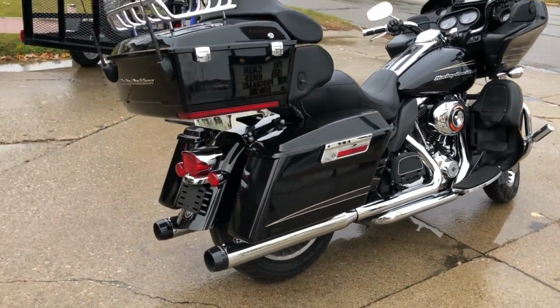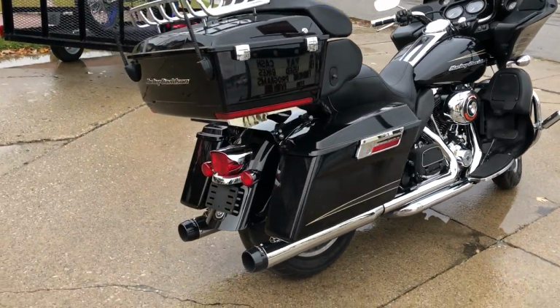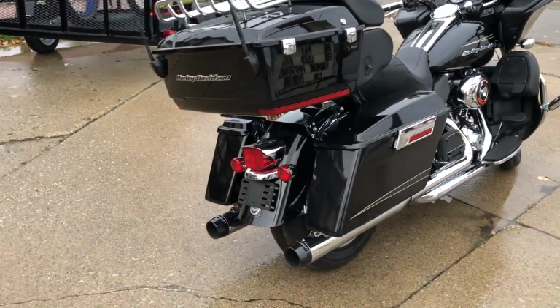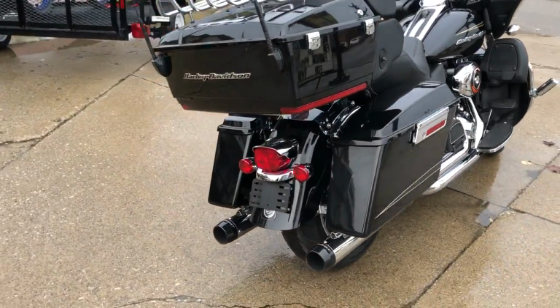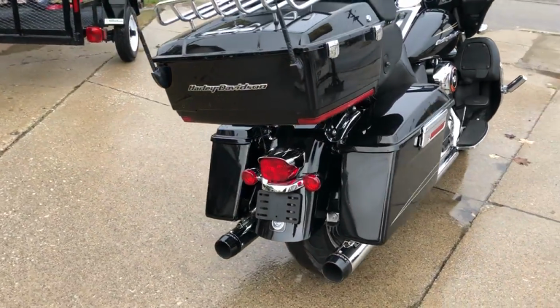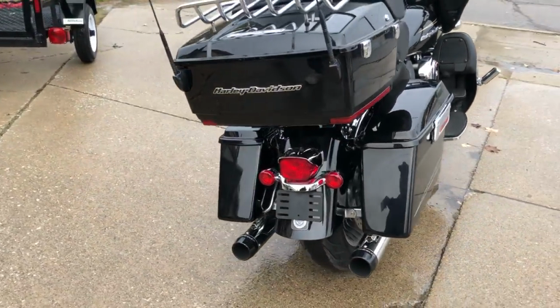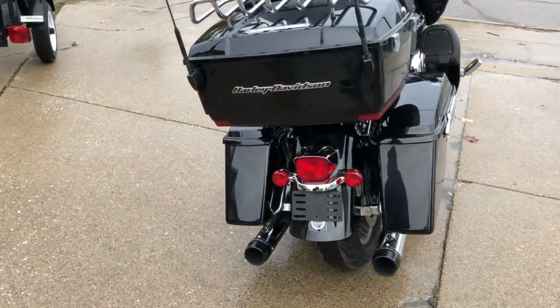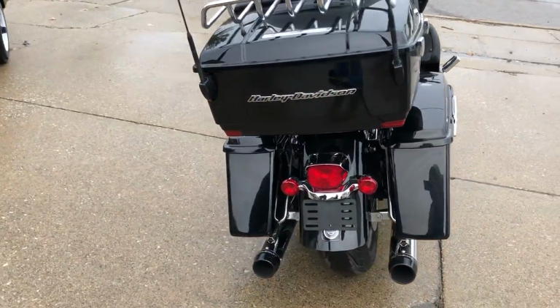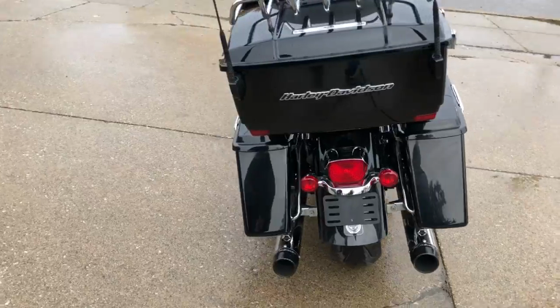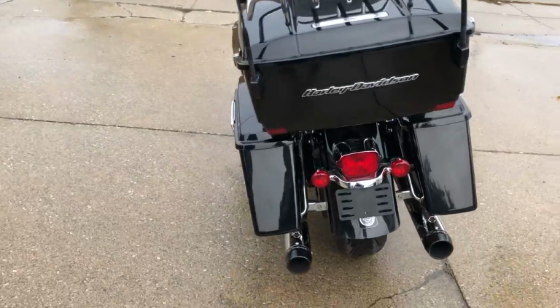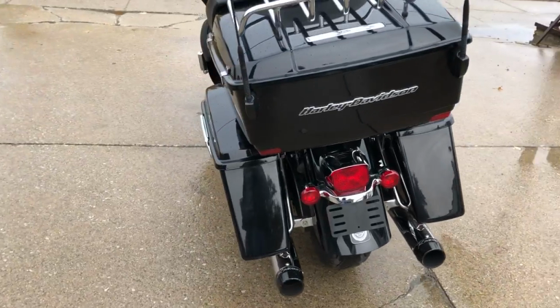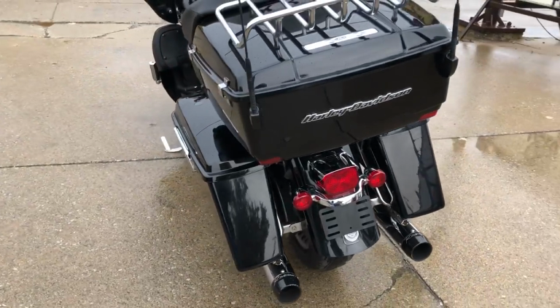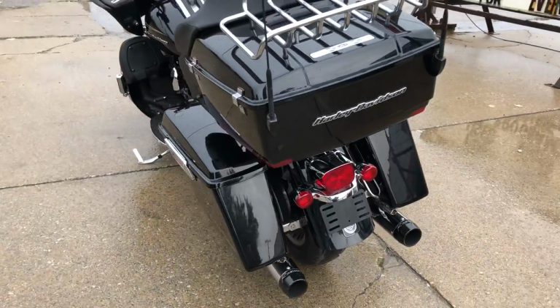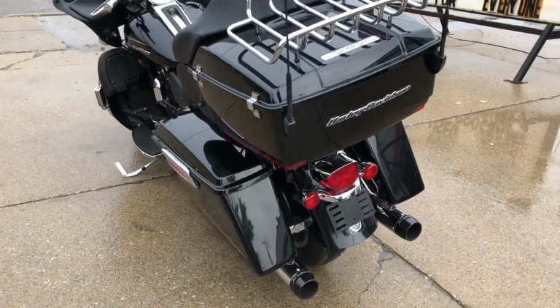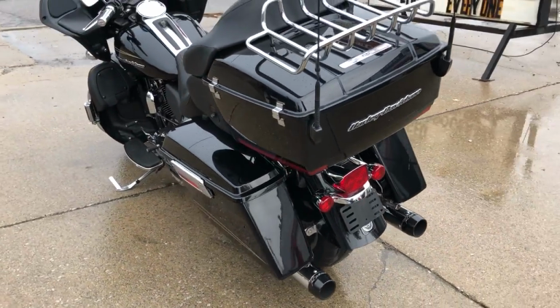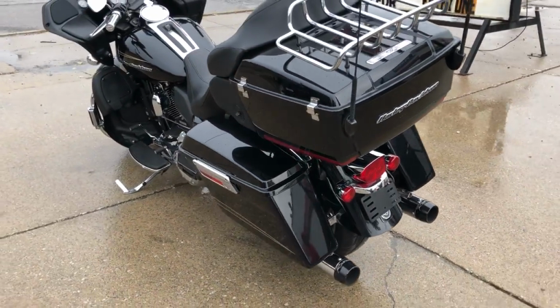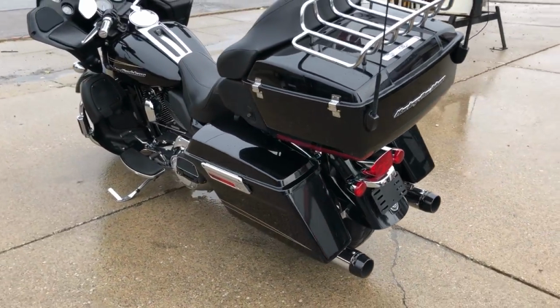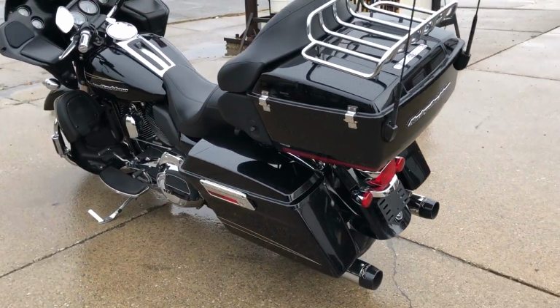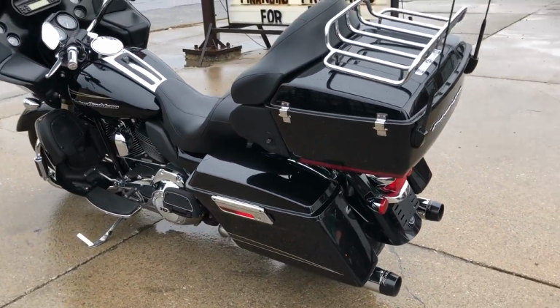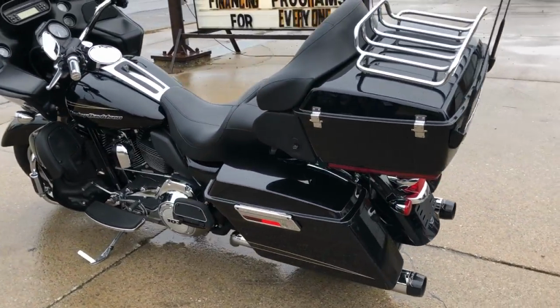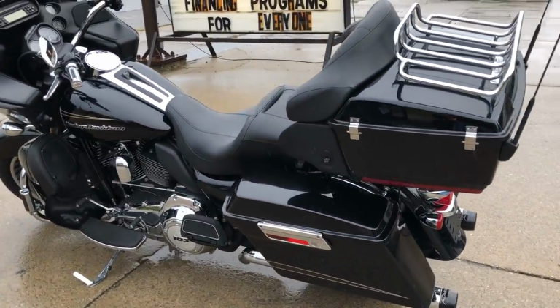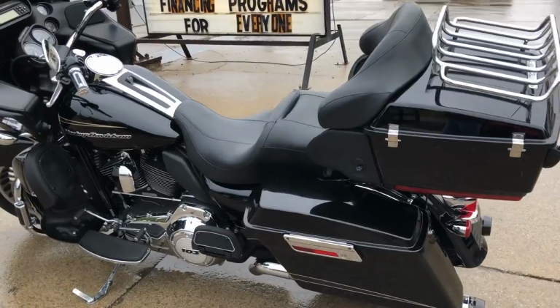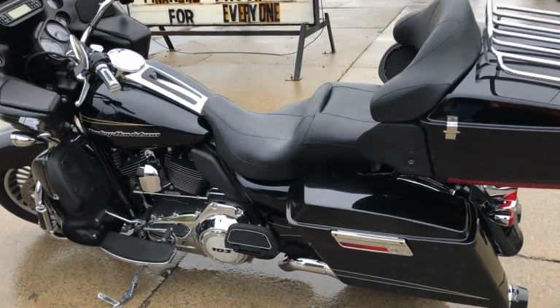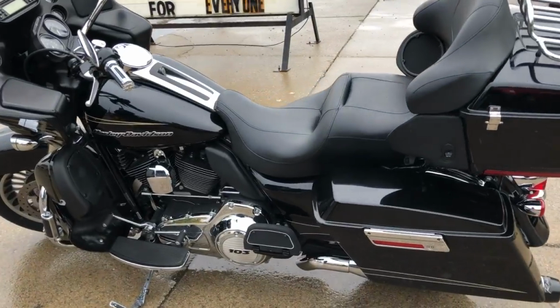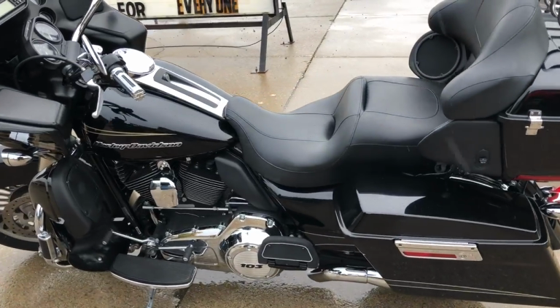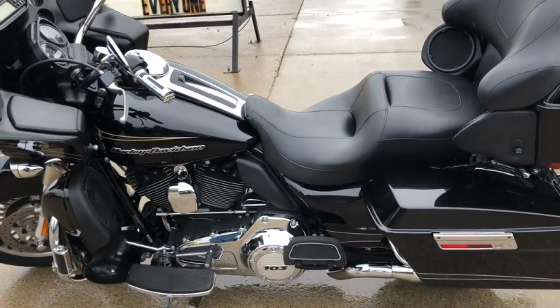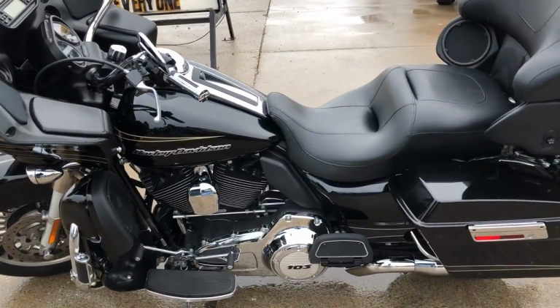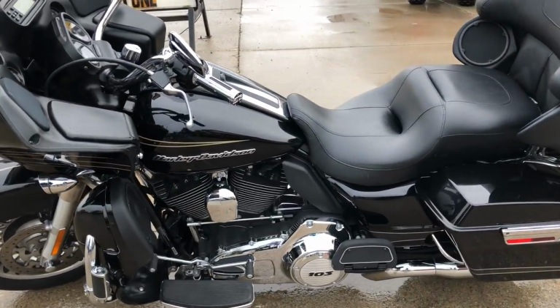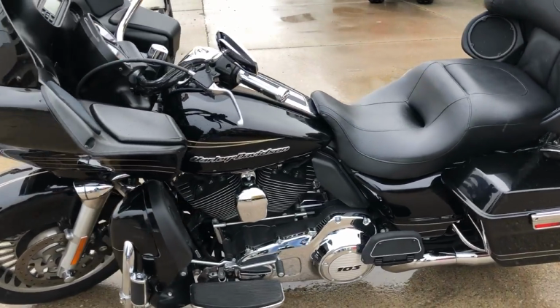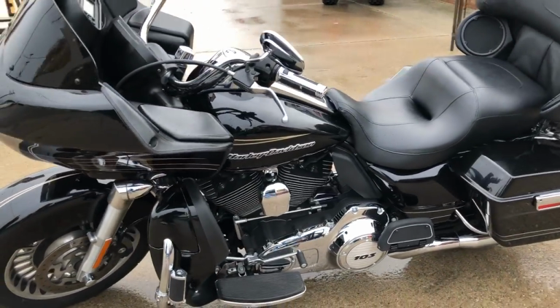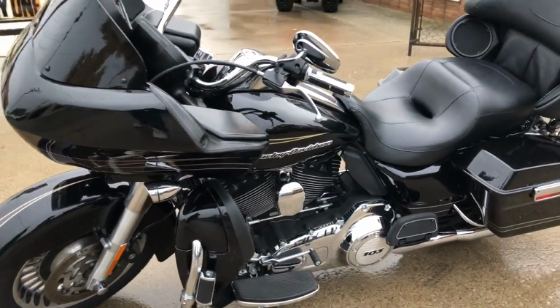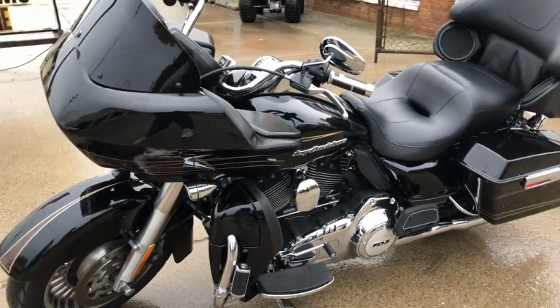This one's a 2011 Road Glide. Only 16,431 miles on it. Super clean bike. It's got the 103 cubic inch motor that runs strong. Everything works the way it should. It's got a dual Reinhardt exhaust. You're not going to want to miss this one.